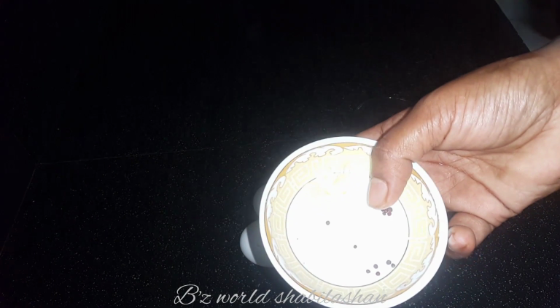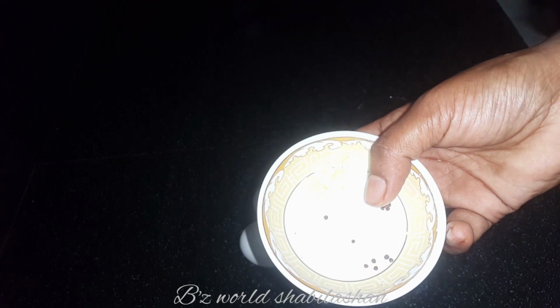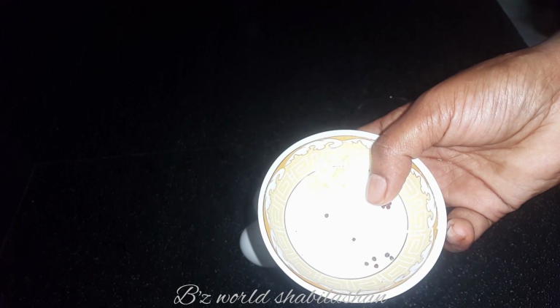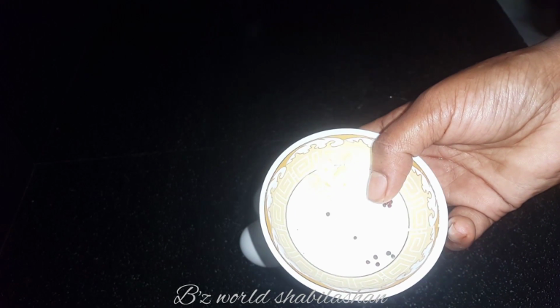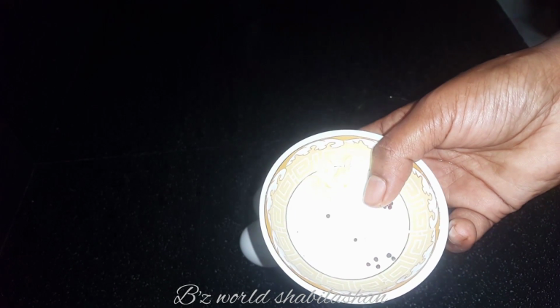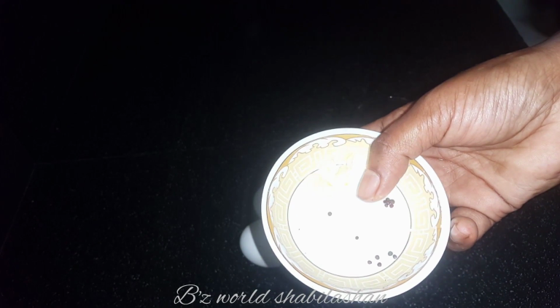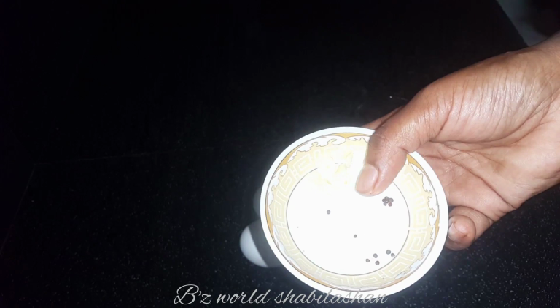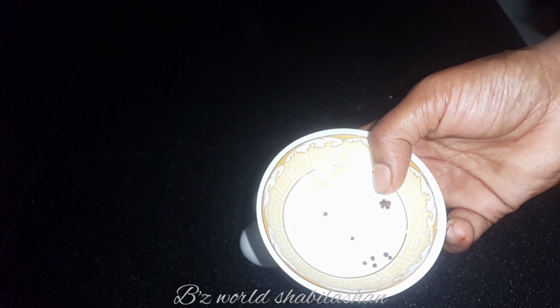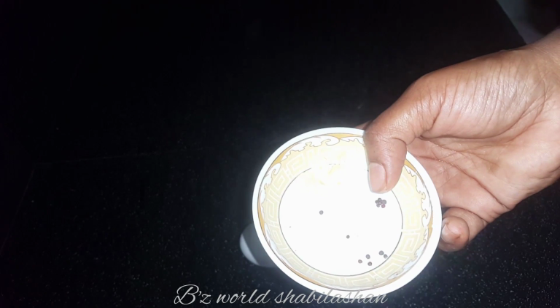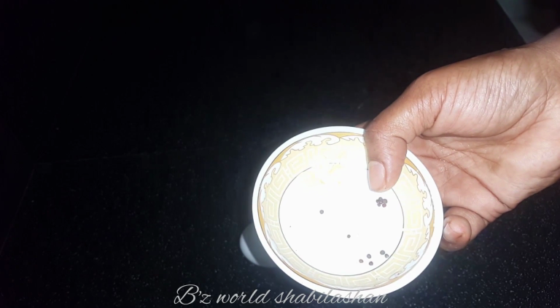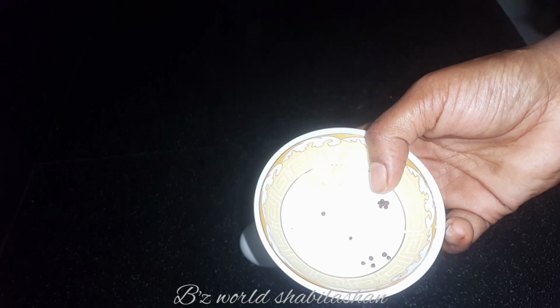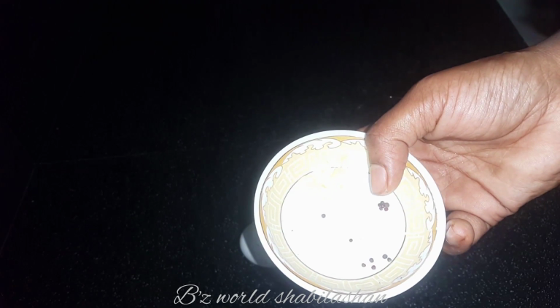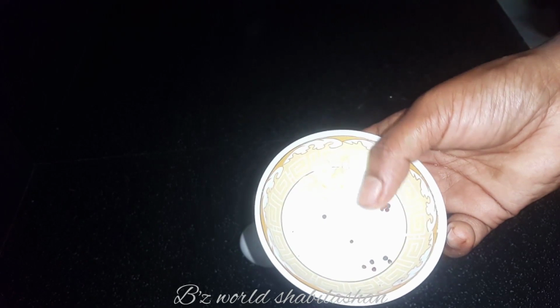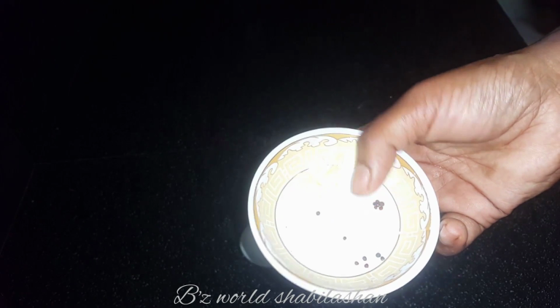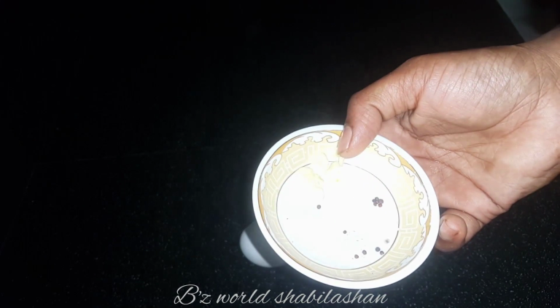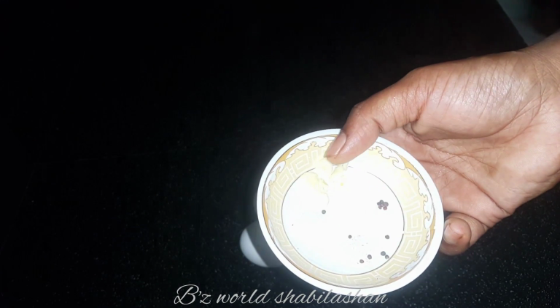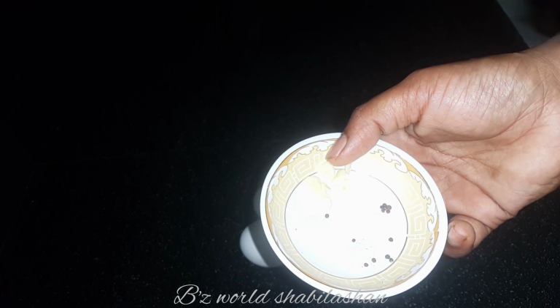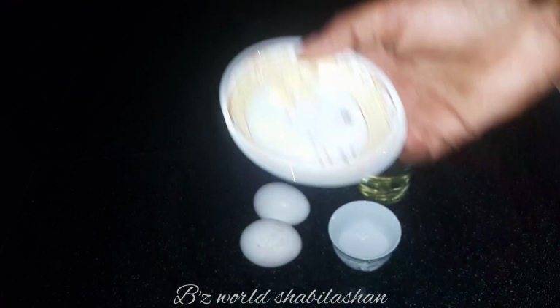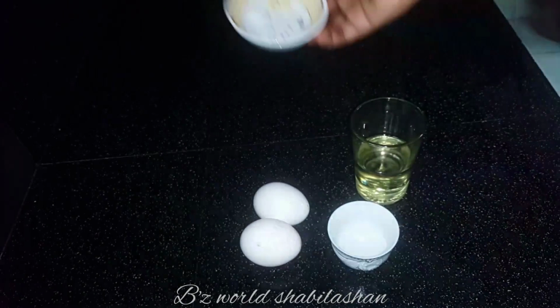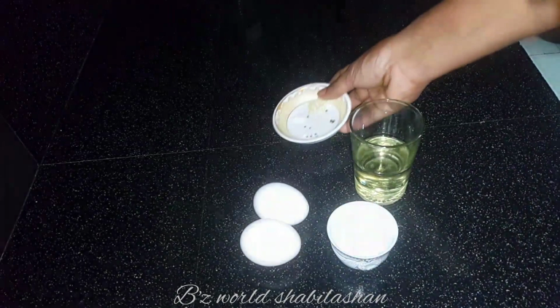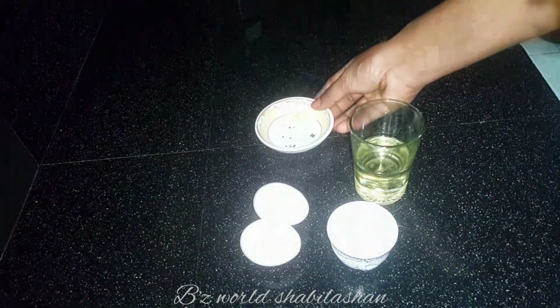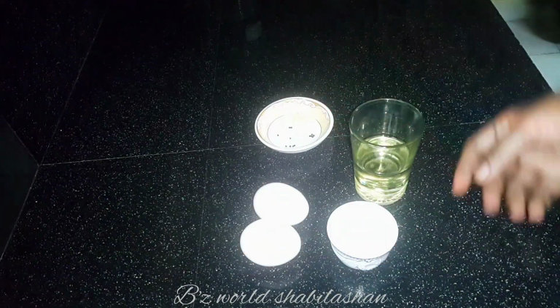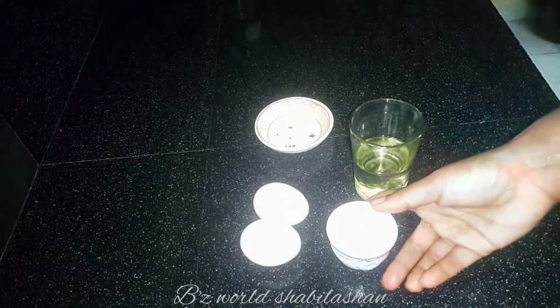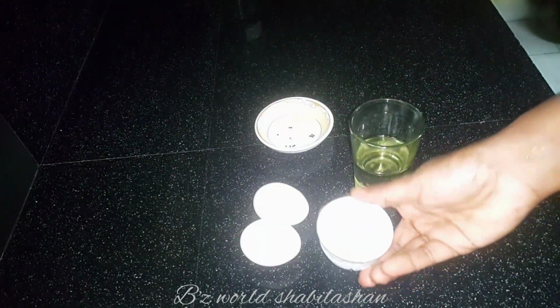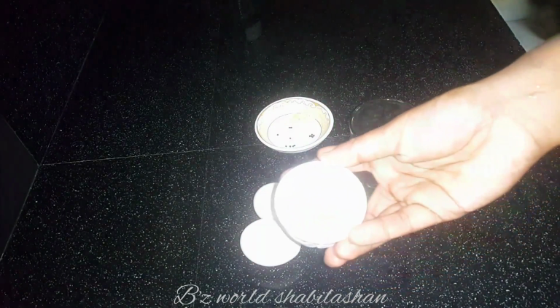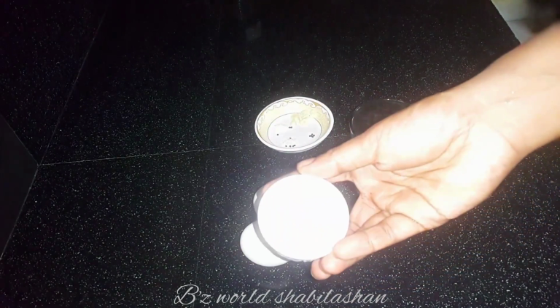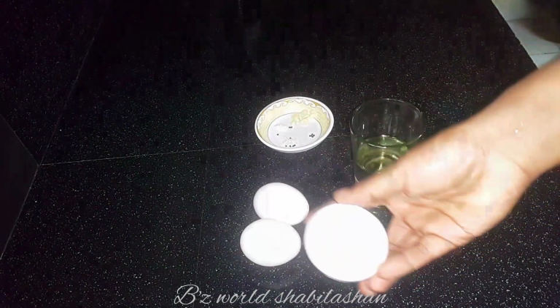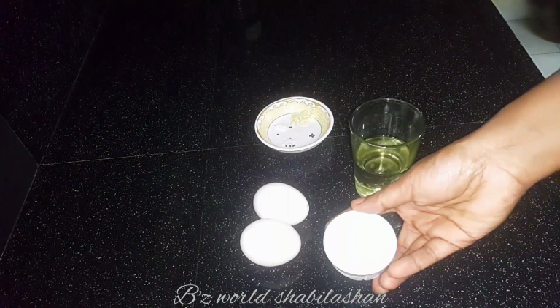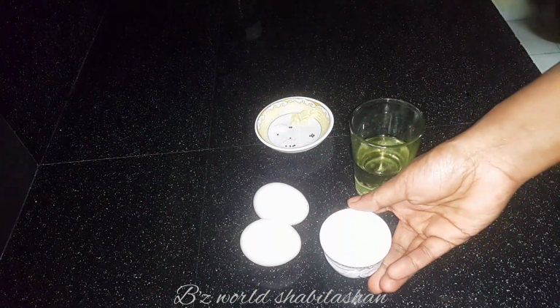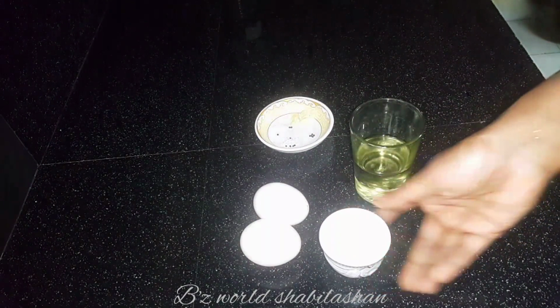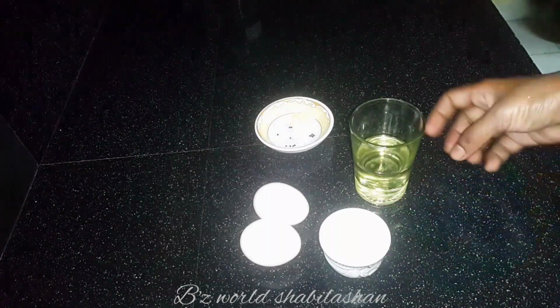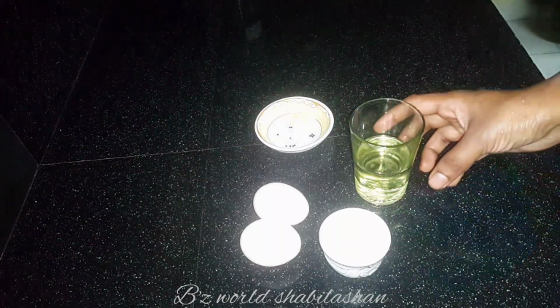1 pinch of sugar. 1 teaspoon of vinegar. 1 teaspoon of lemon juice.